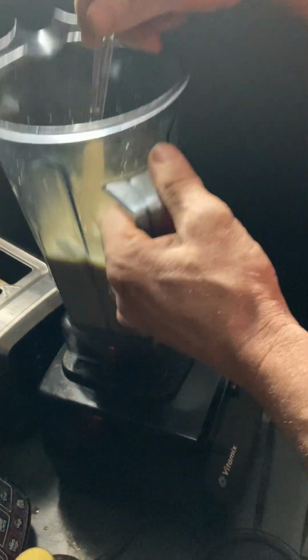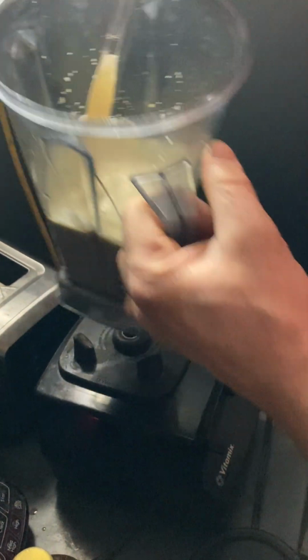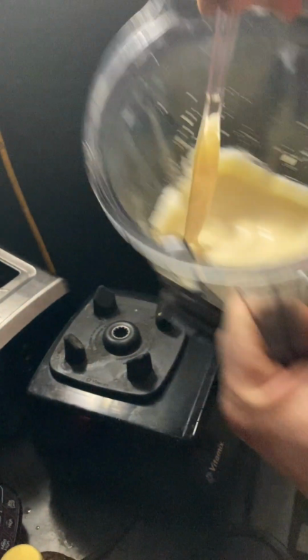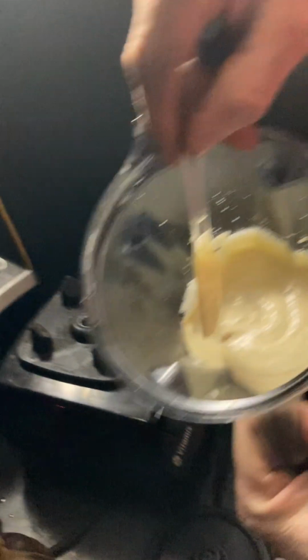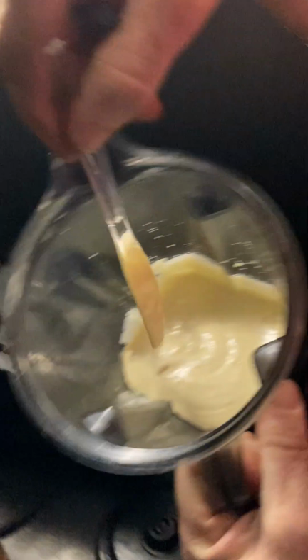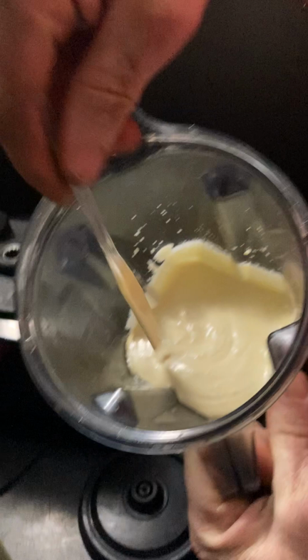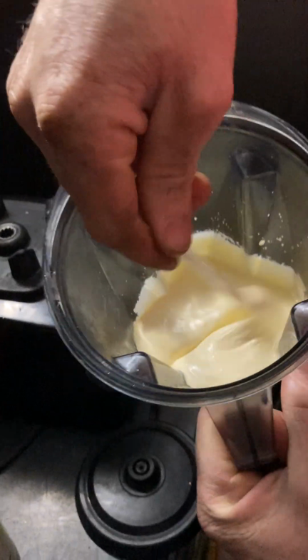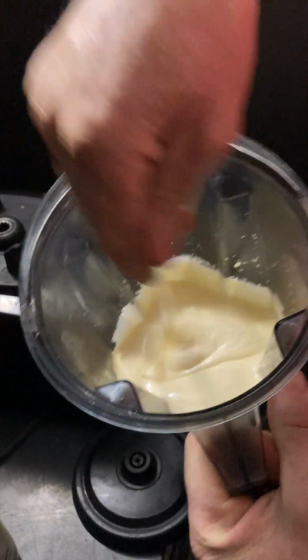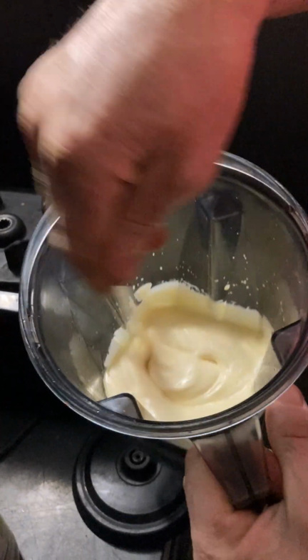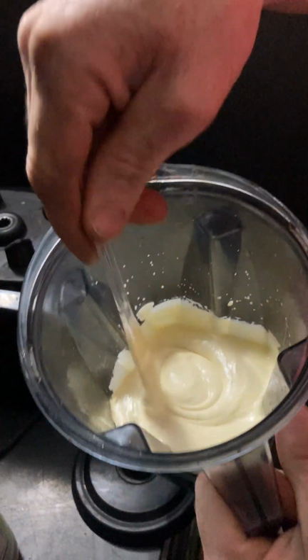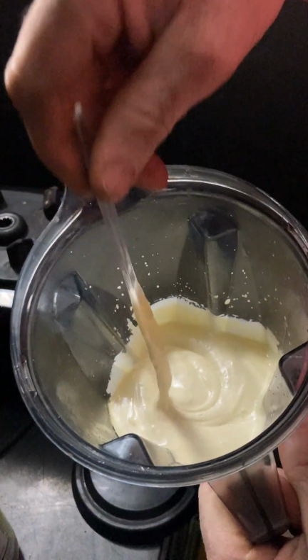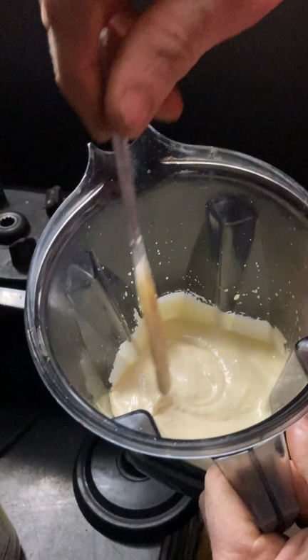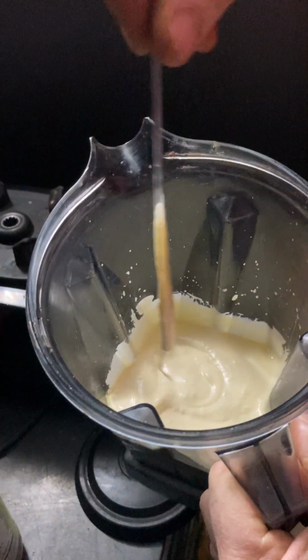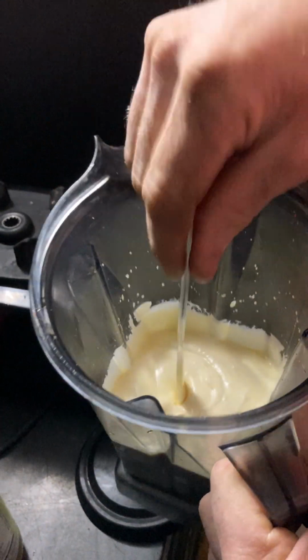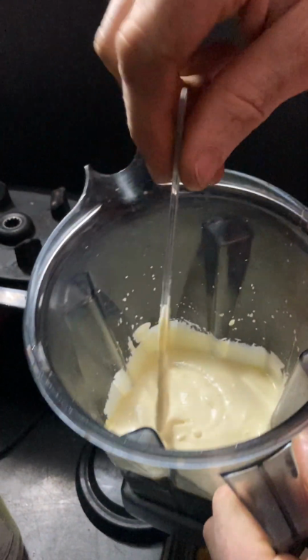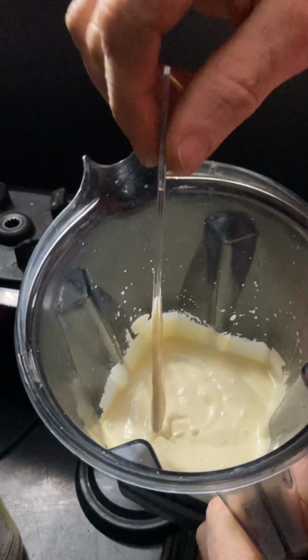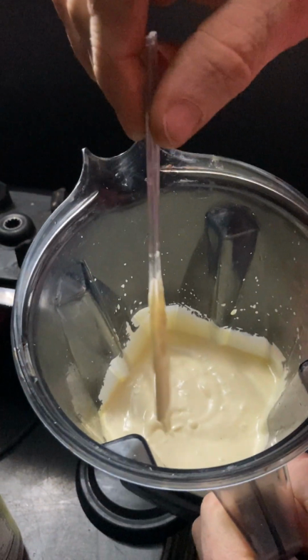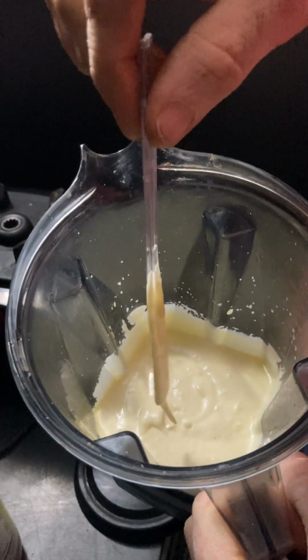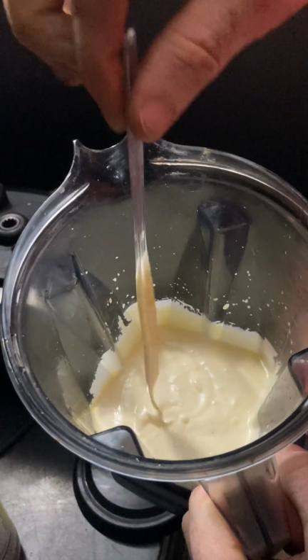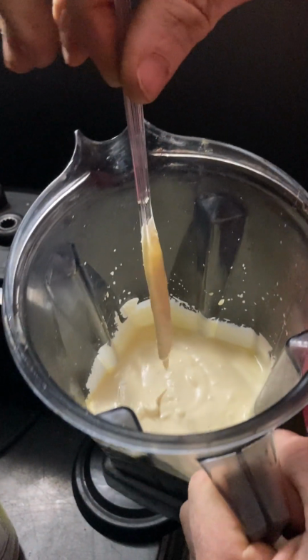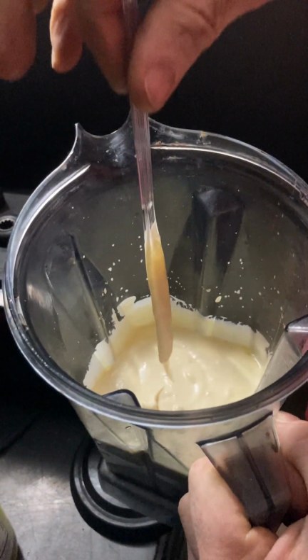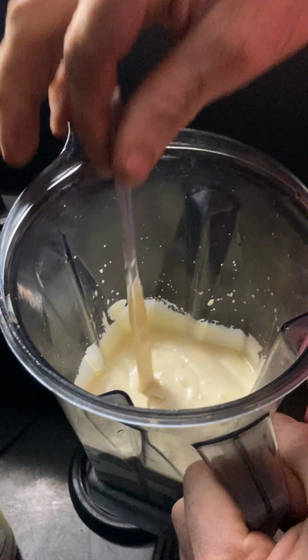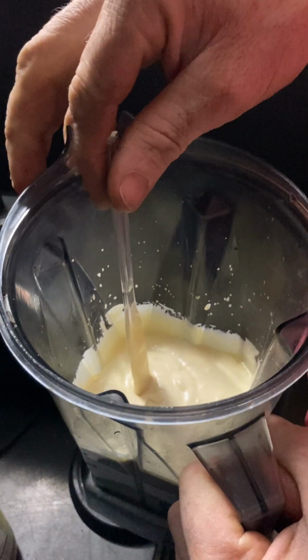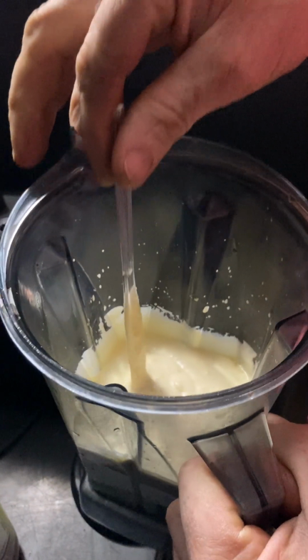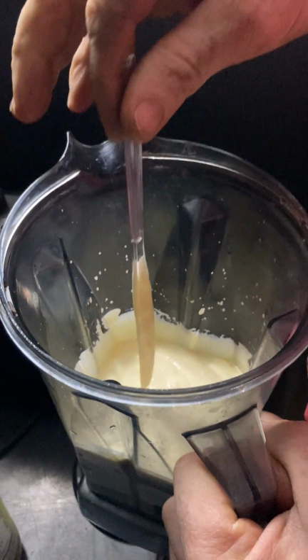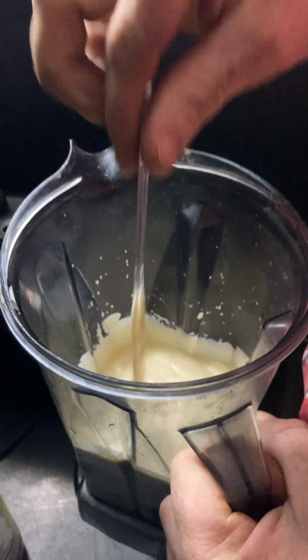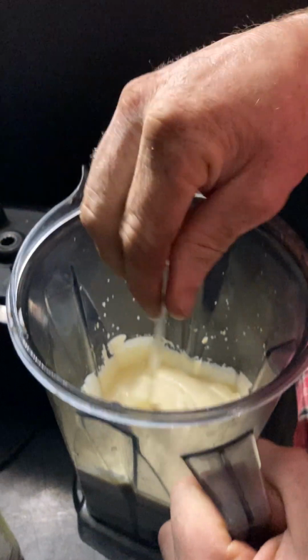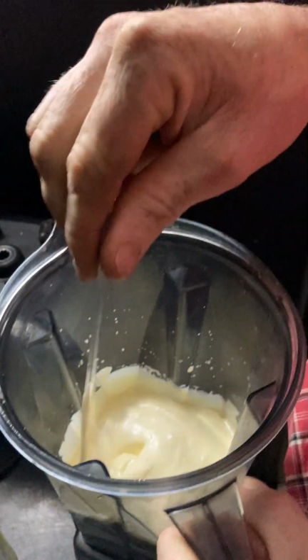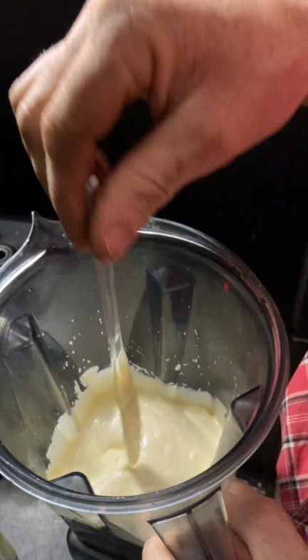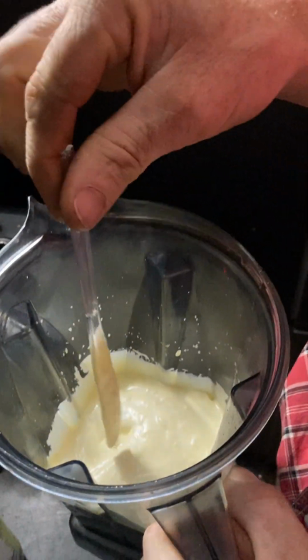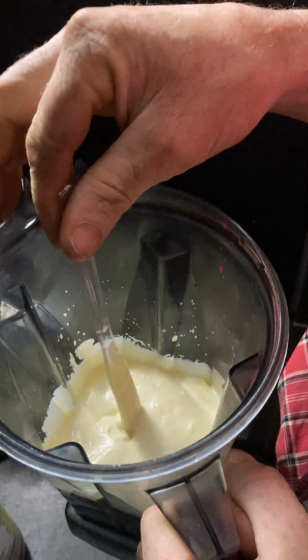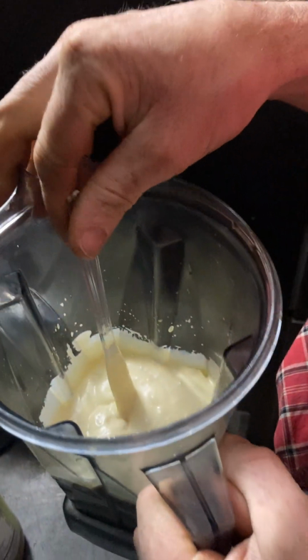And that's it. The quicker you pour it out into your container the better, because it will get harder as it cools off.